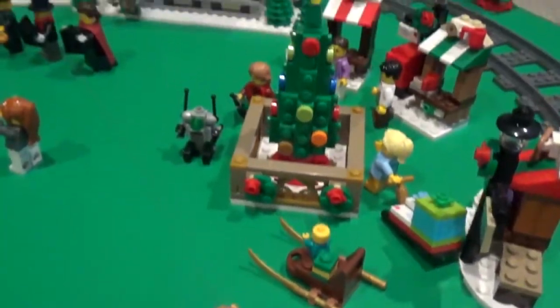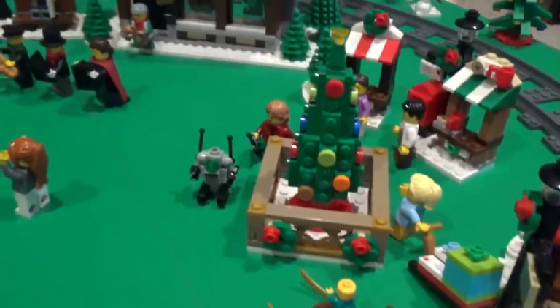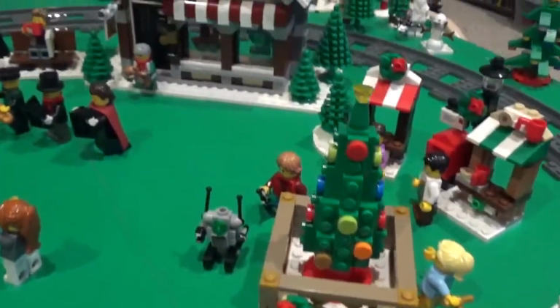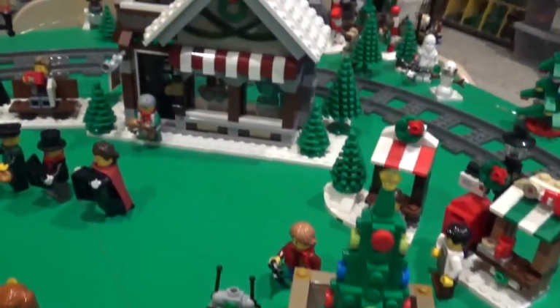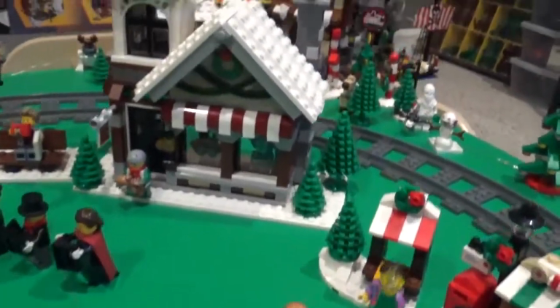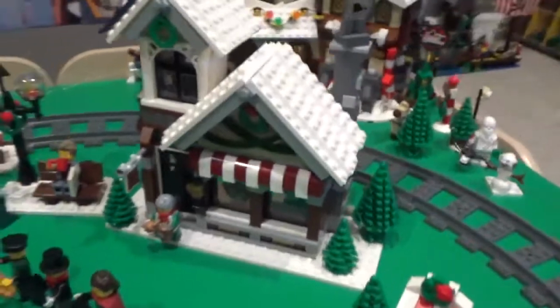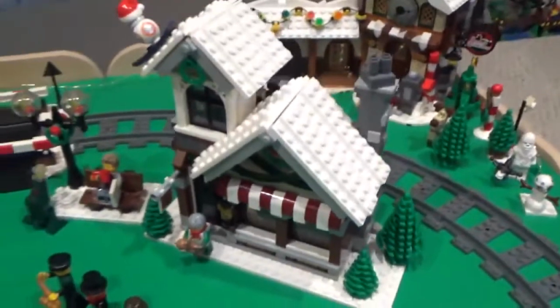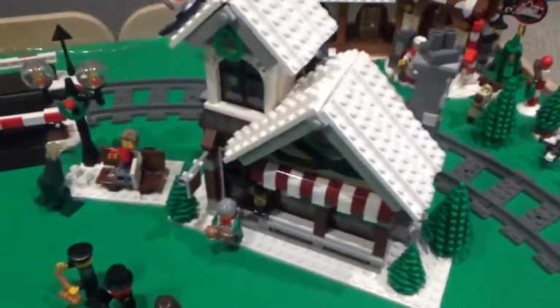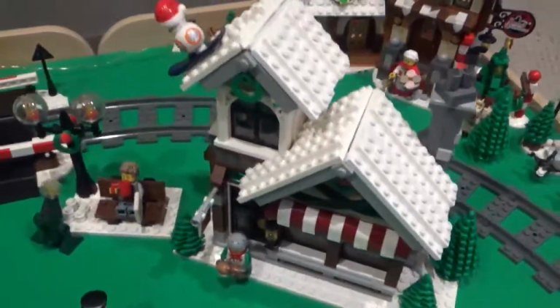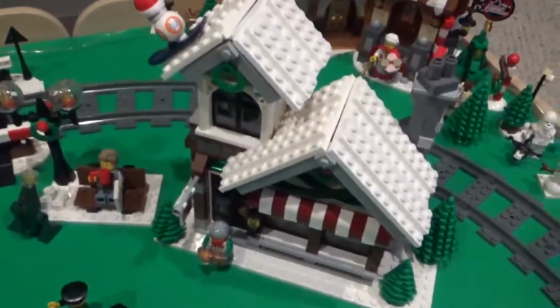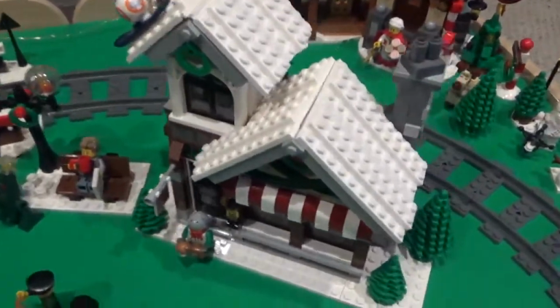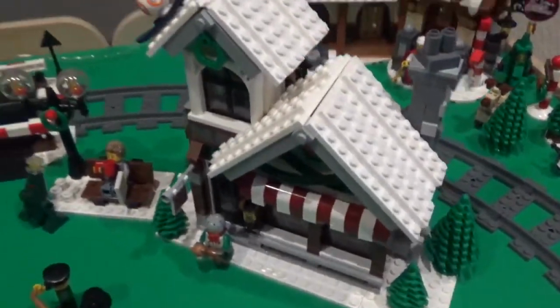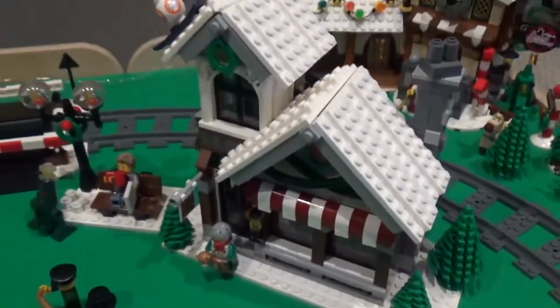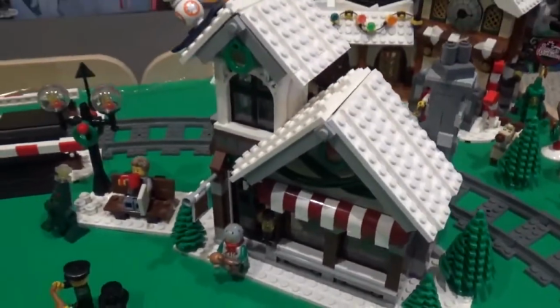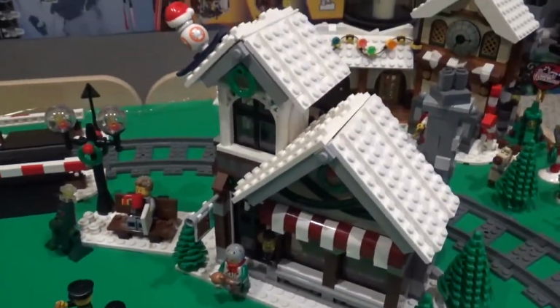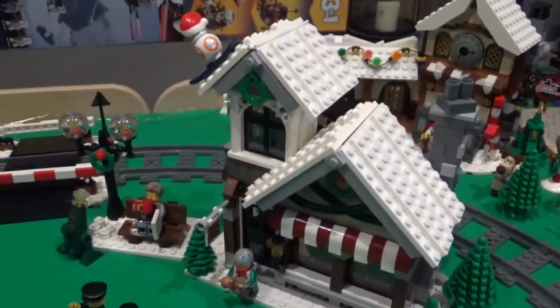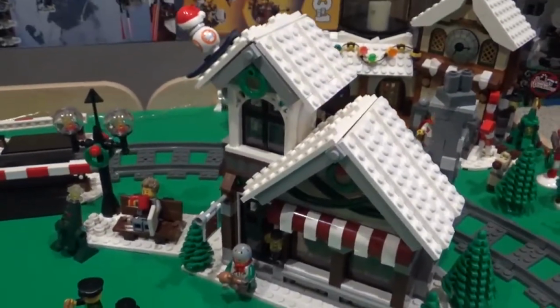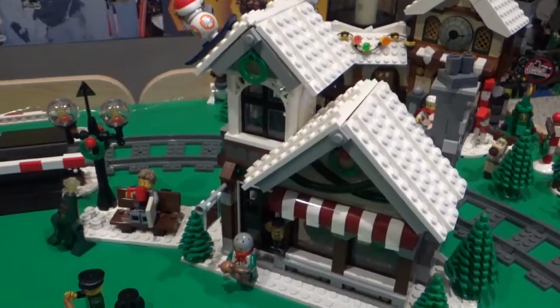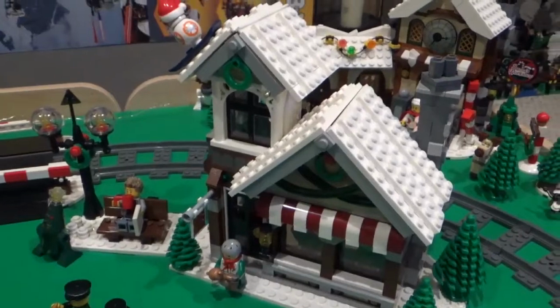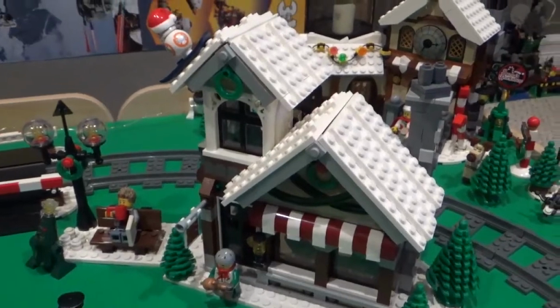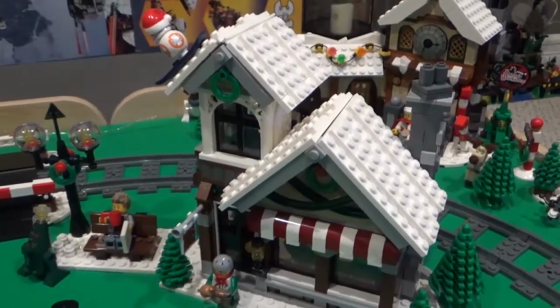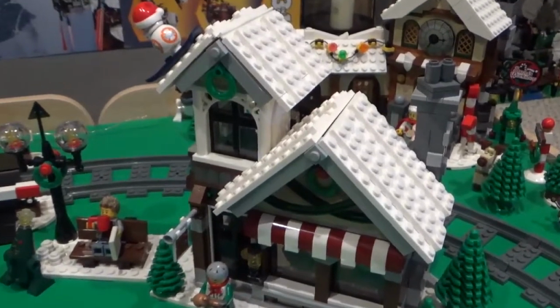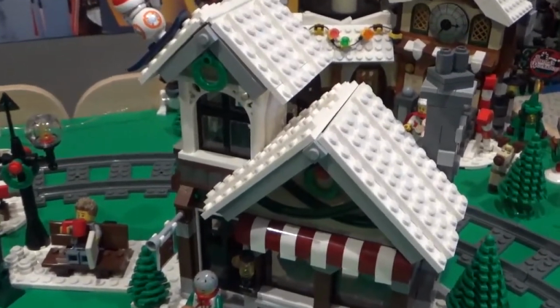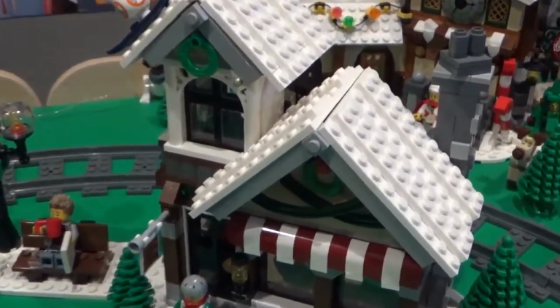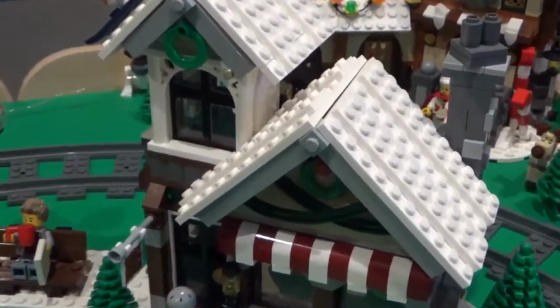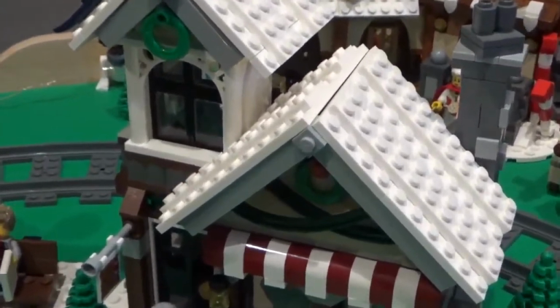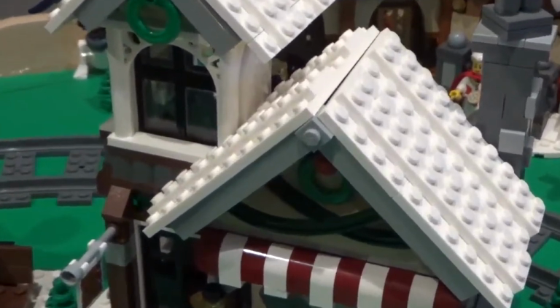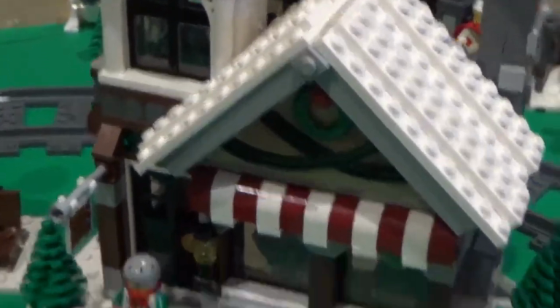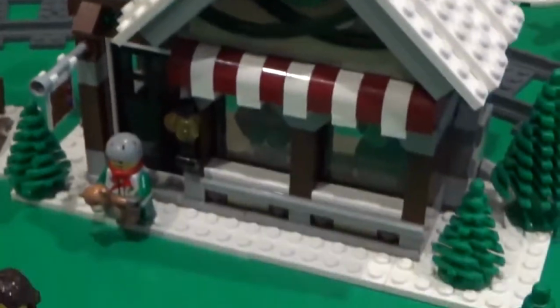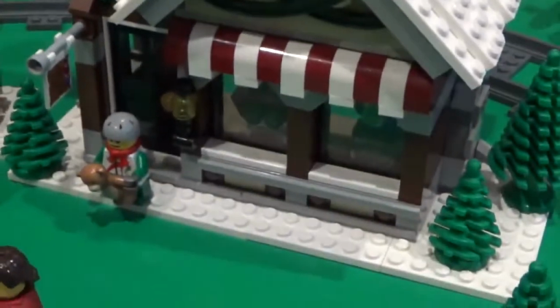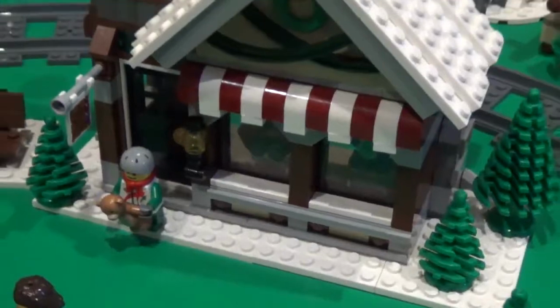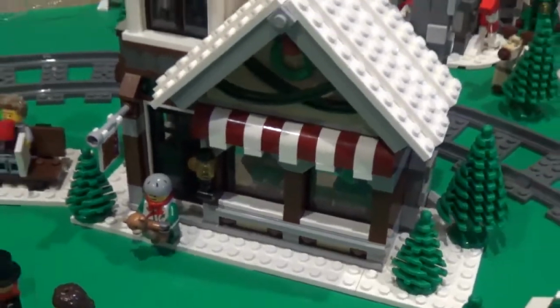Moving around this way, you can see we have the Winter Toy Shop — this is the 2015 one, I don't have the original. And this is actually the set that got me into Winter Village, so I have this set to thank for this display.